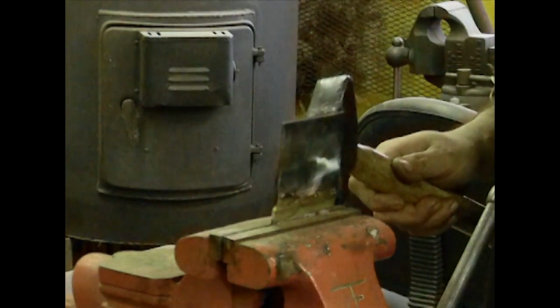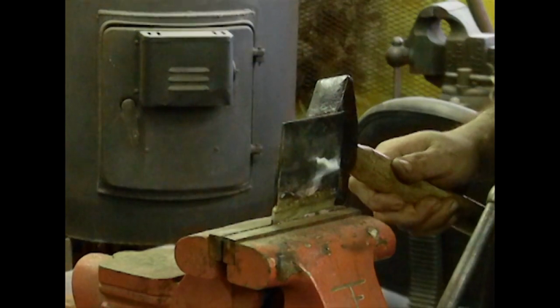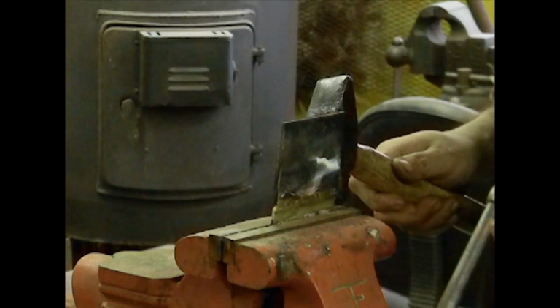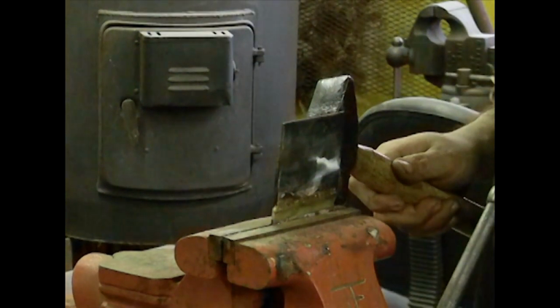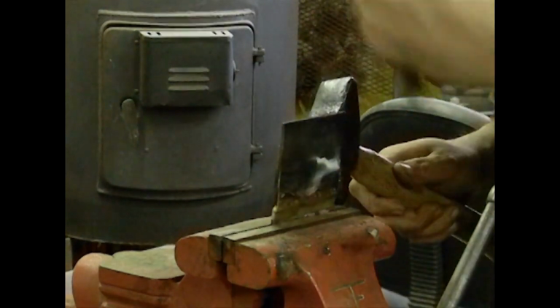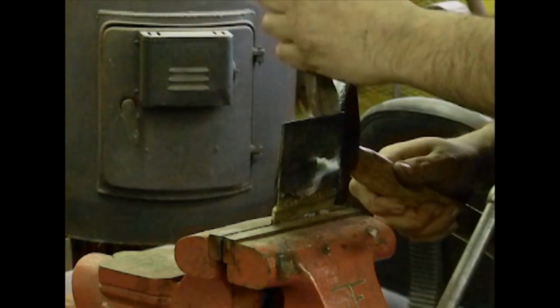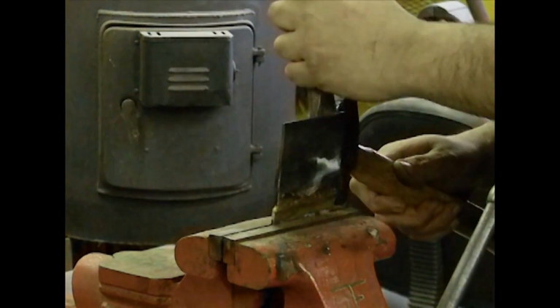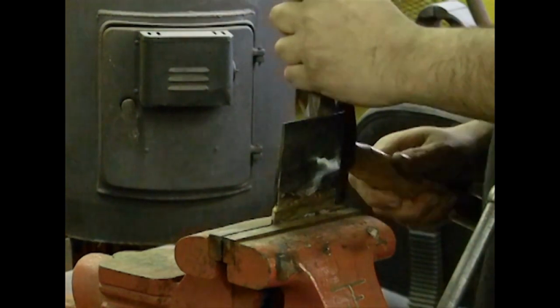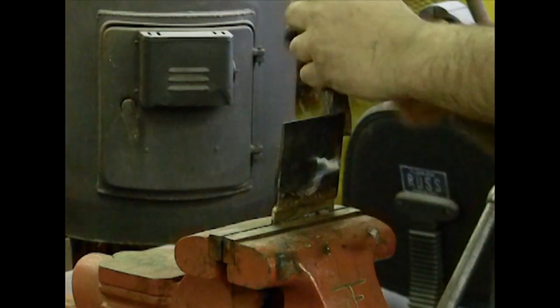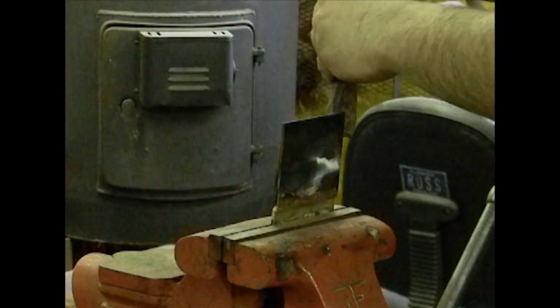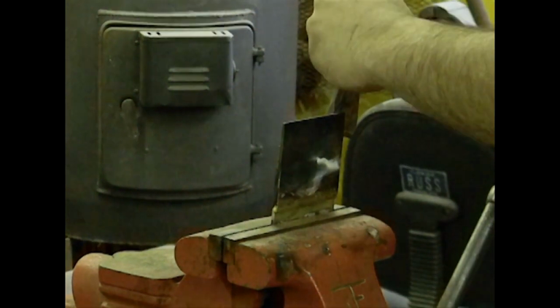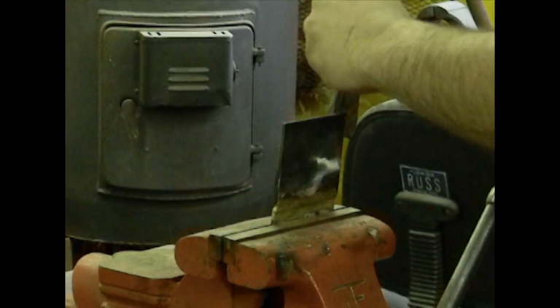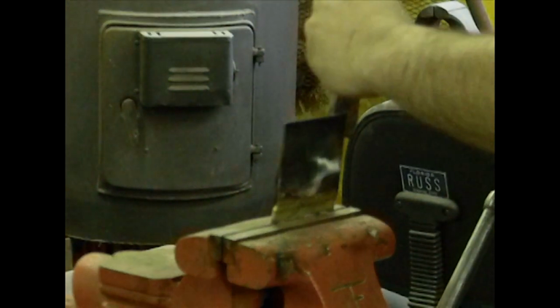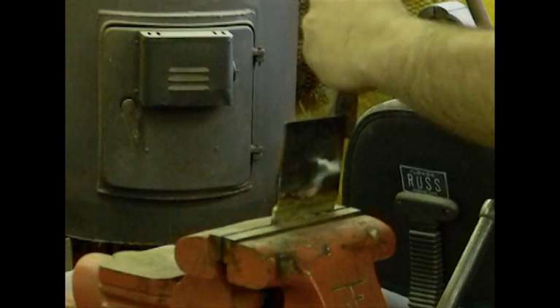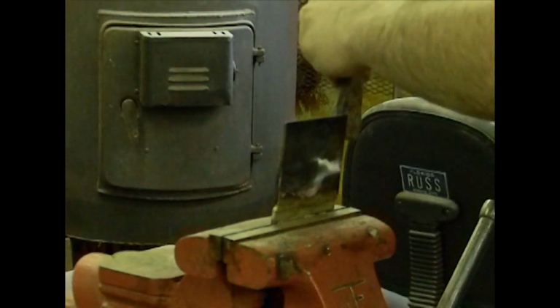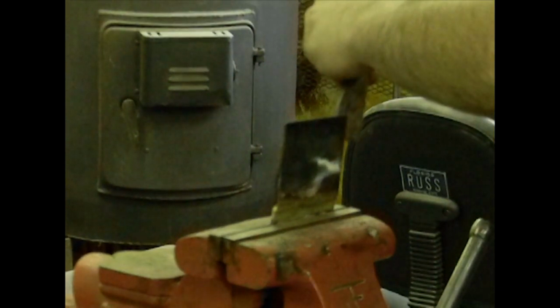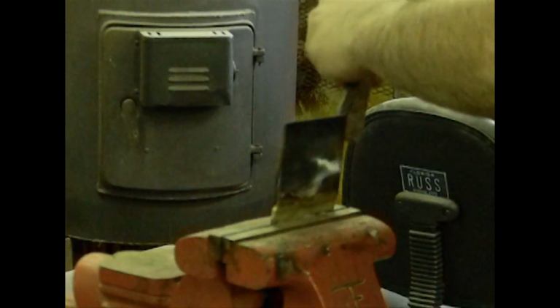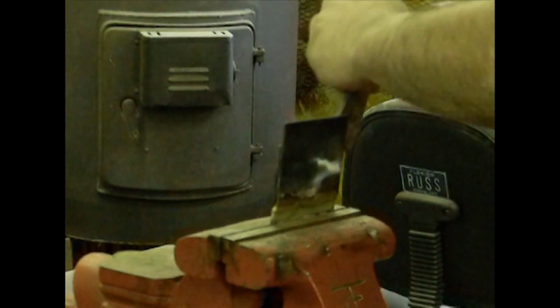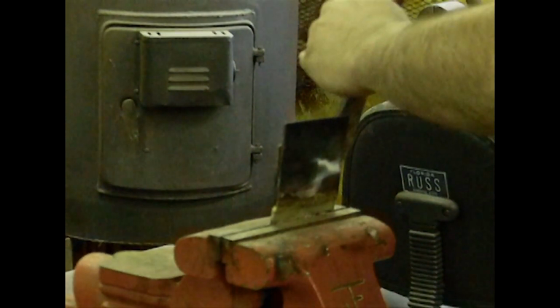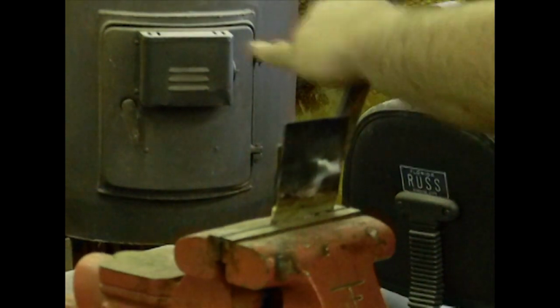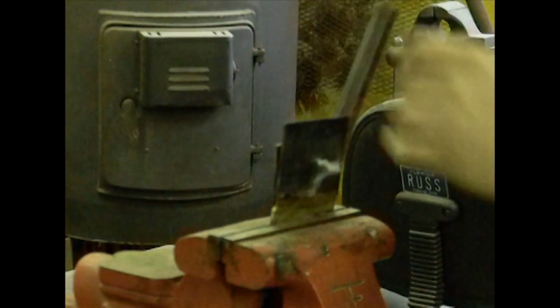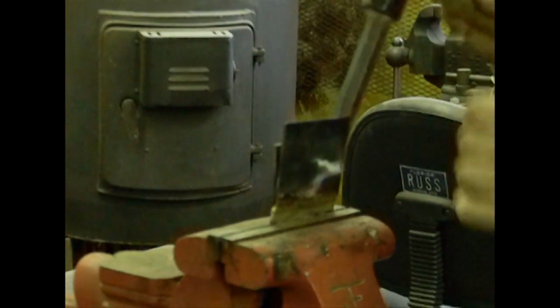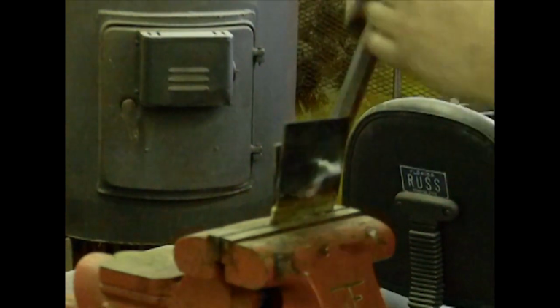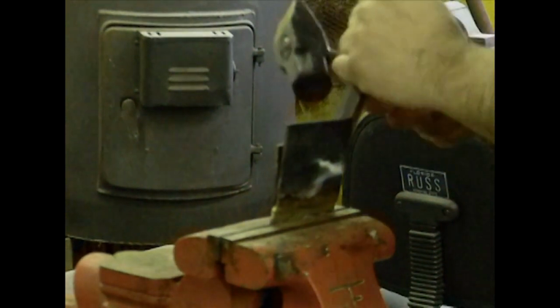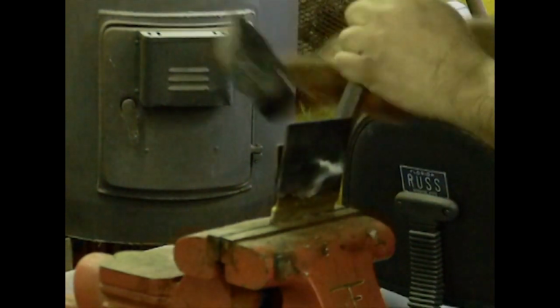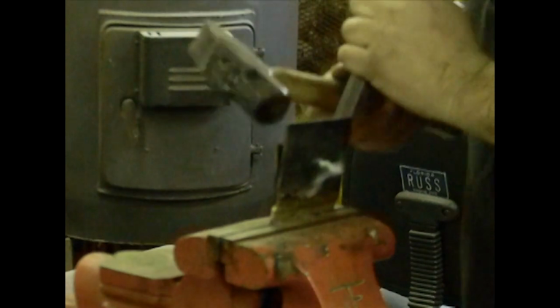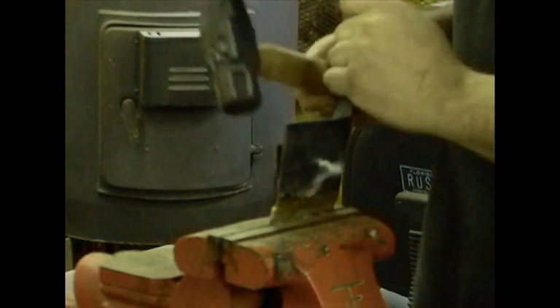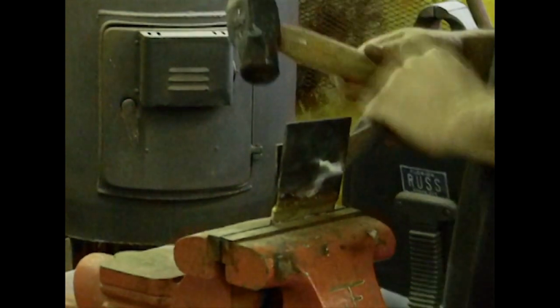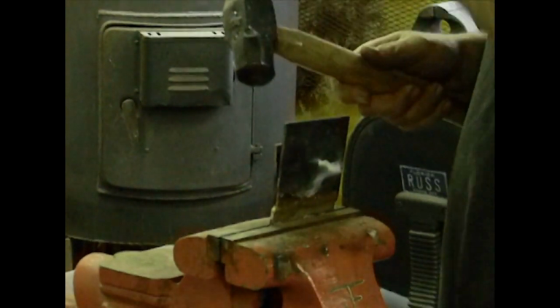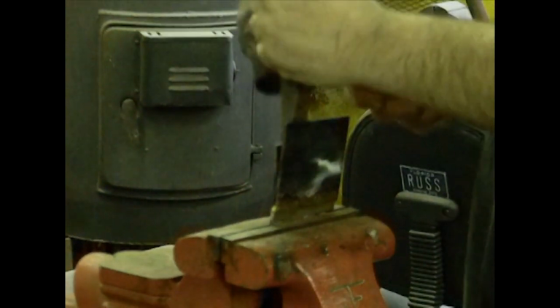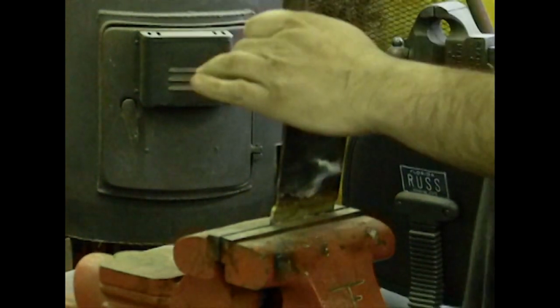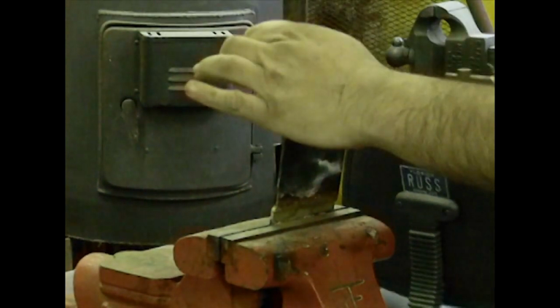Okay YouTube, here's the moment of truth — see if I can get these plates separated.